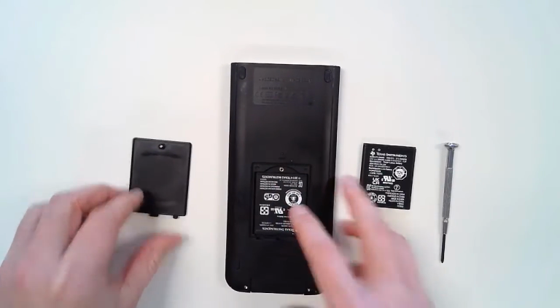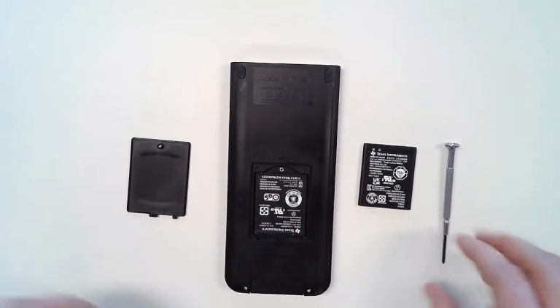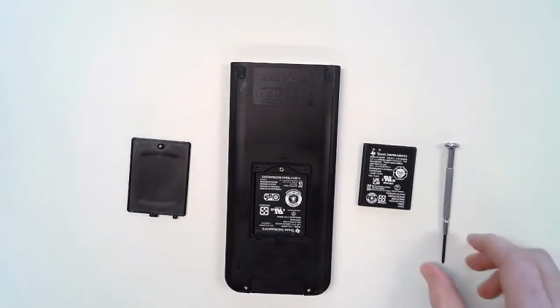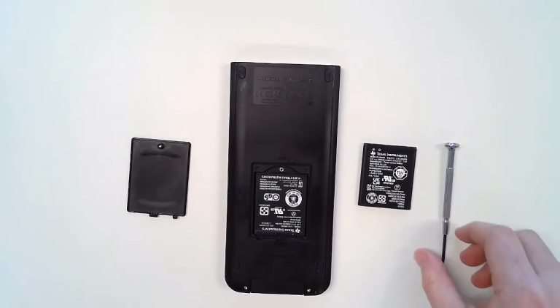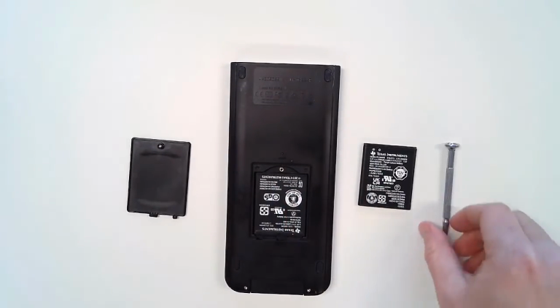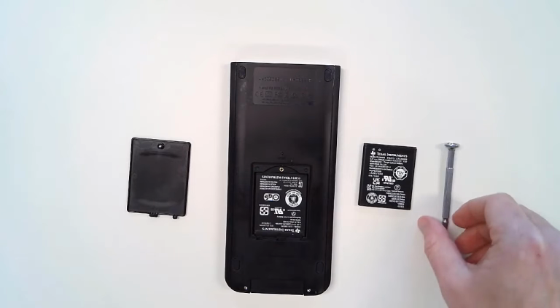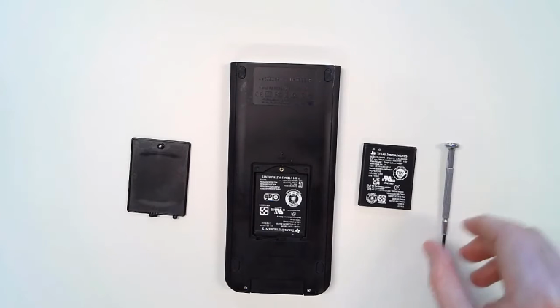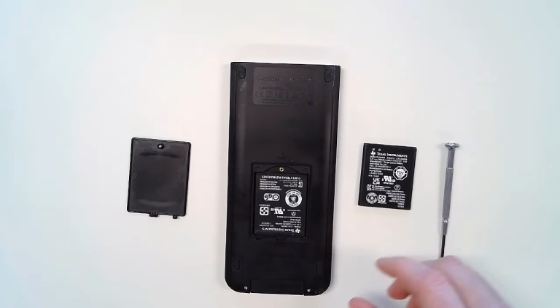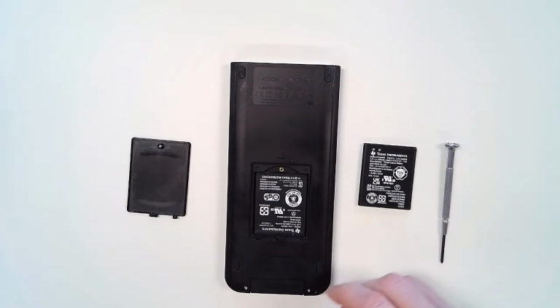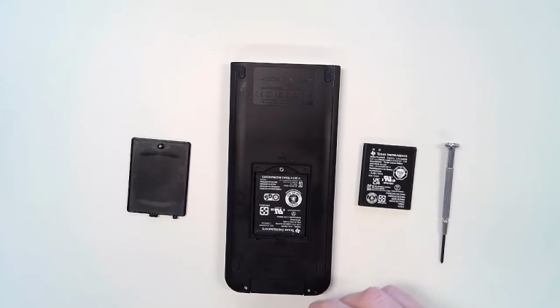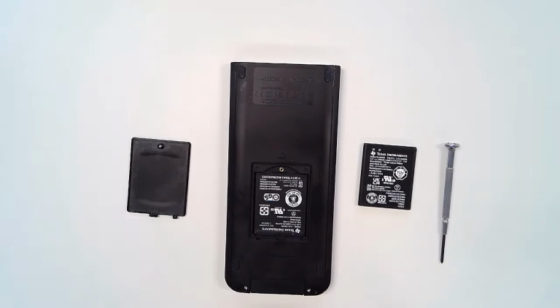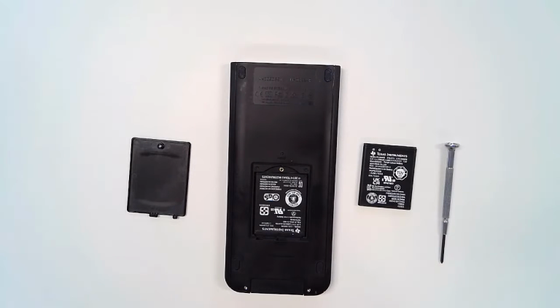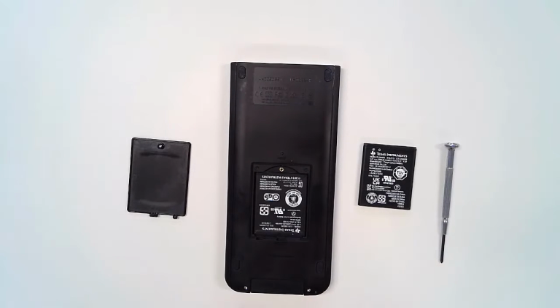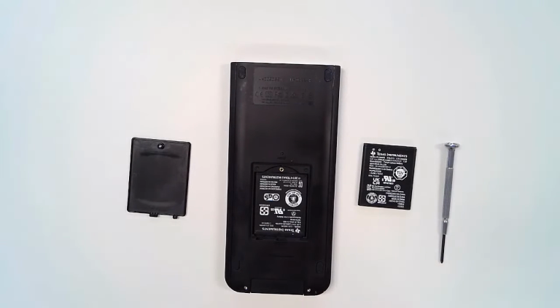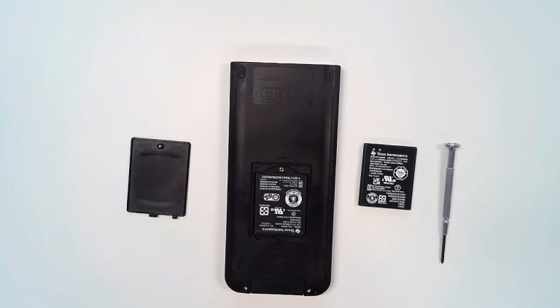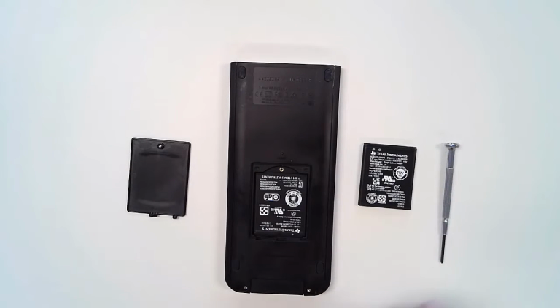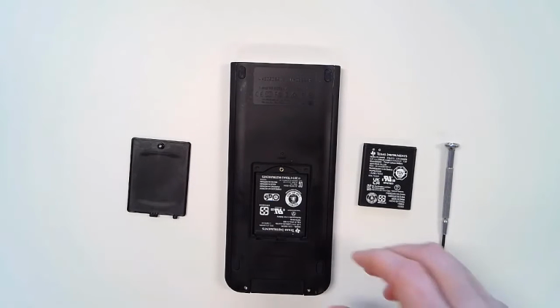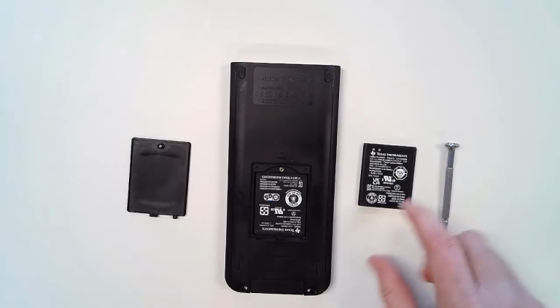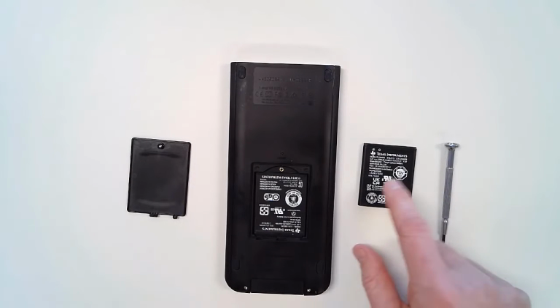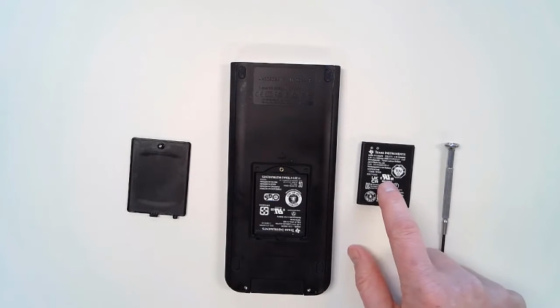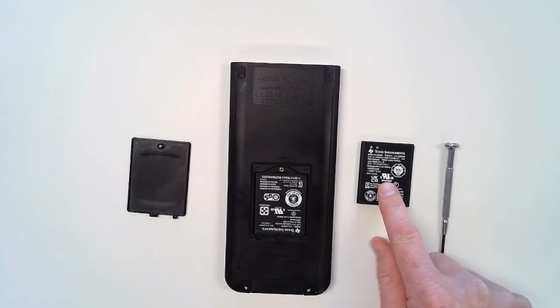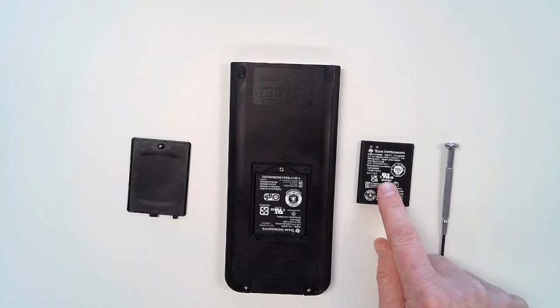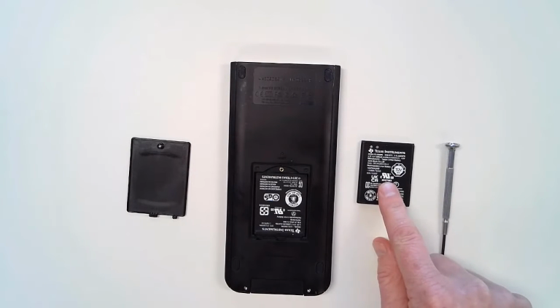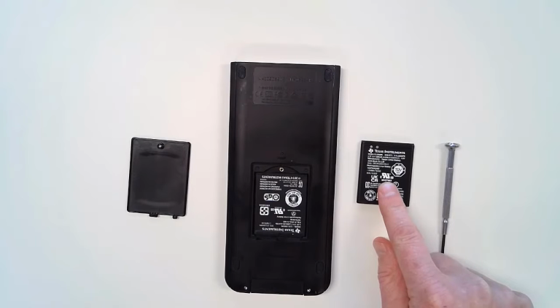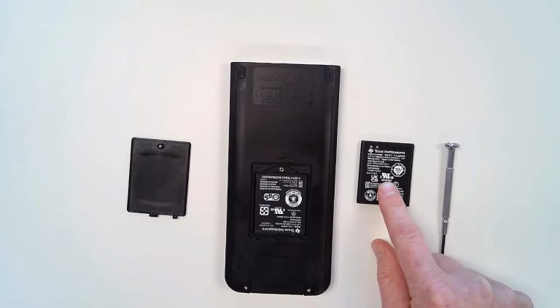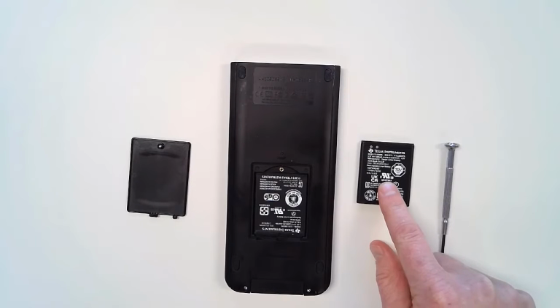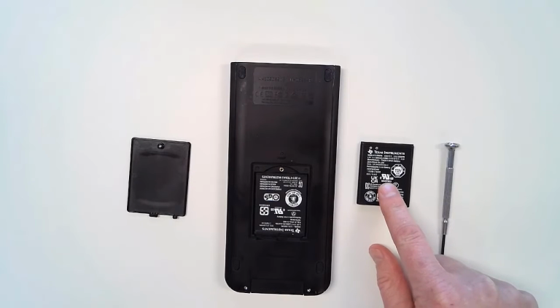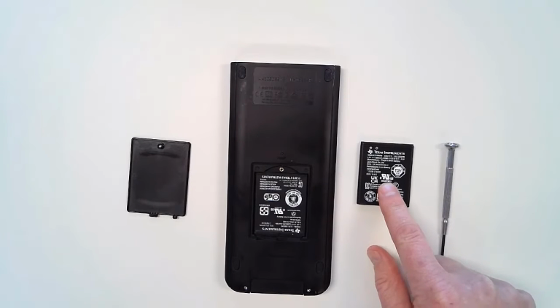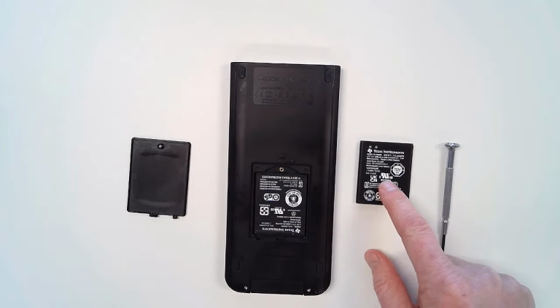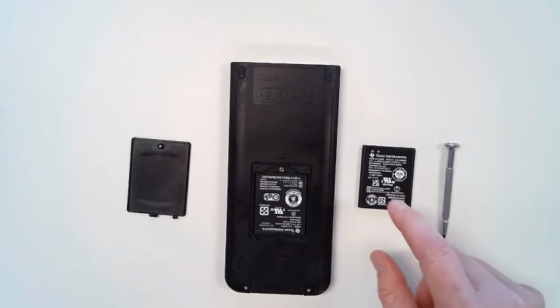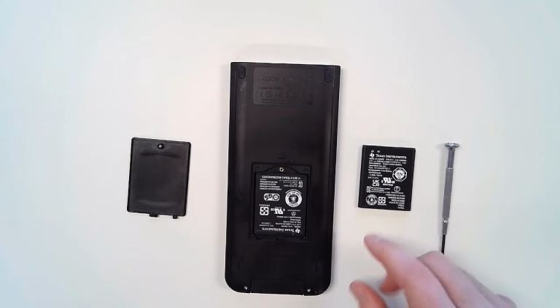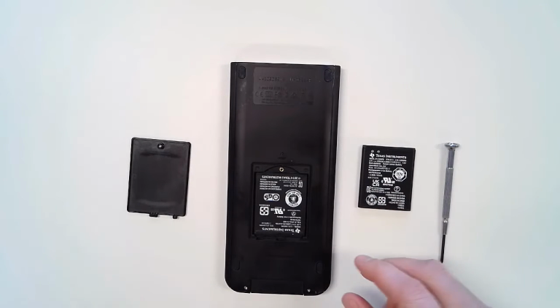You'll now see a rechargeable battery. If you don't have a battery replacement, this battery can be ordered from any TI dealer. You can find these listed on education.ti.com.